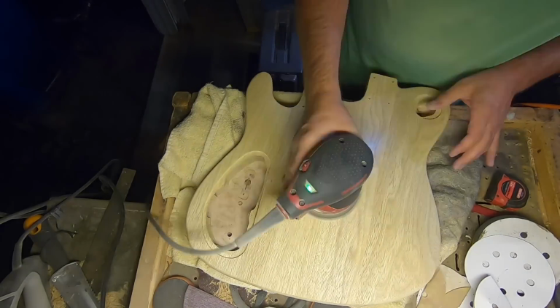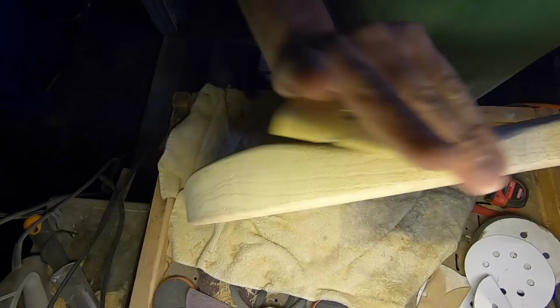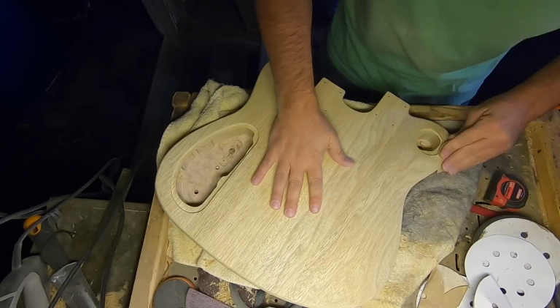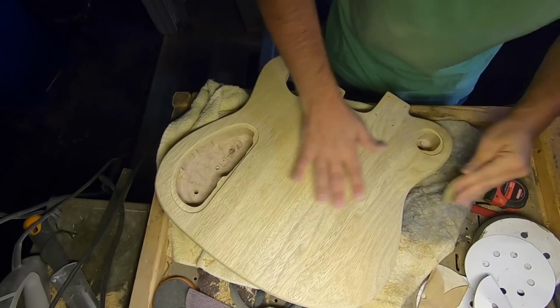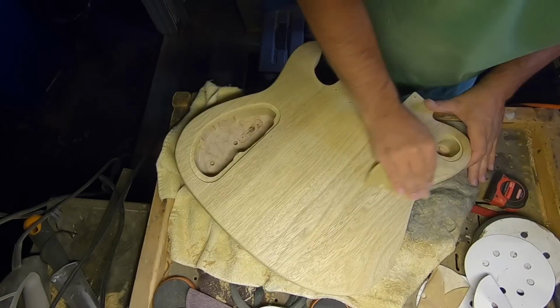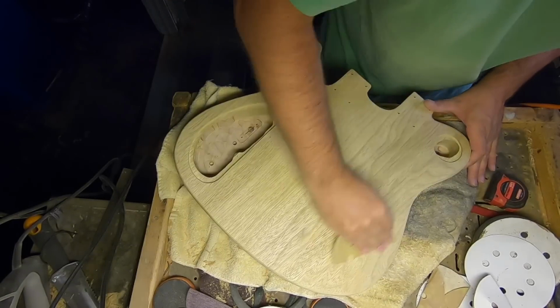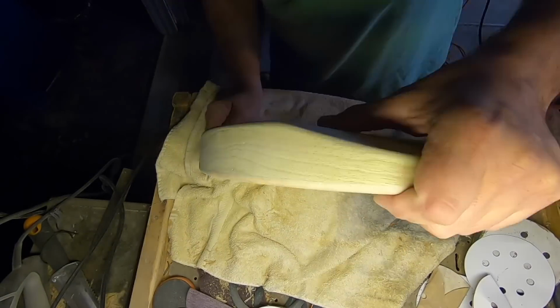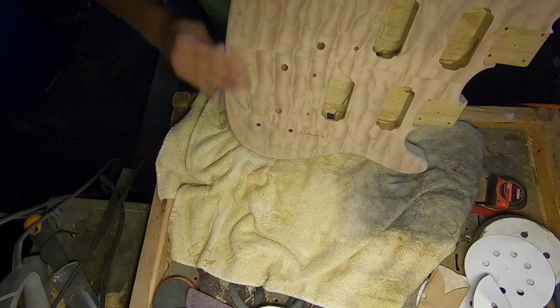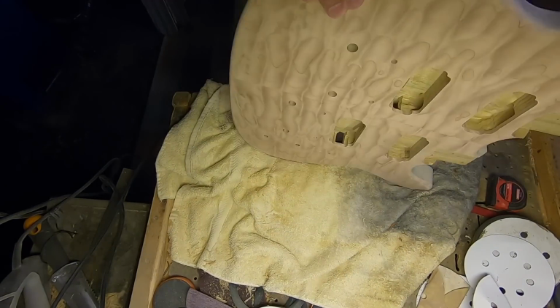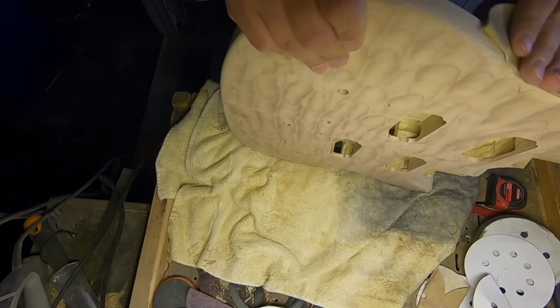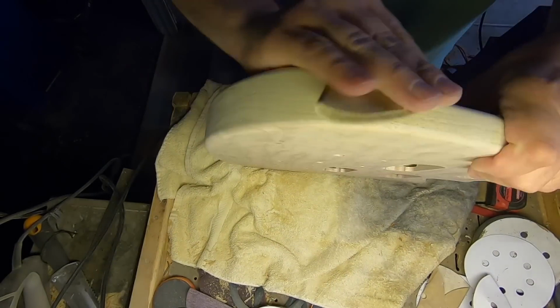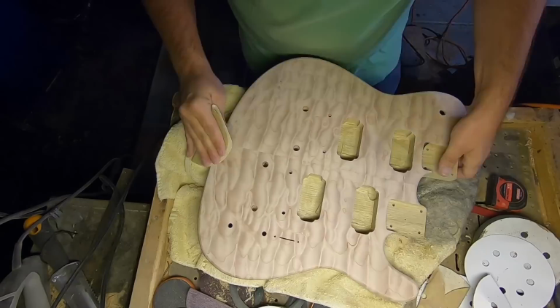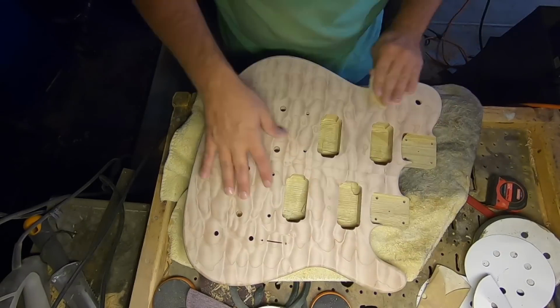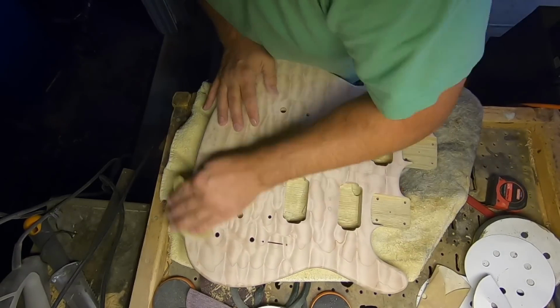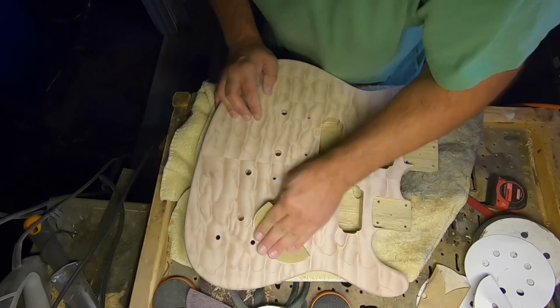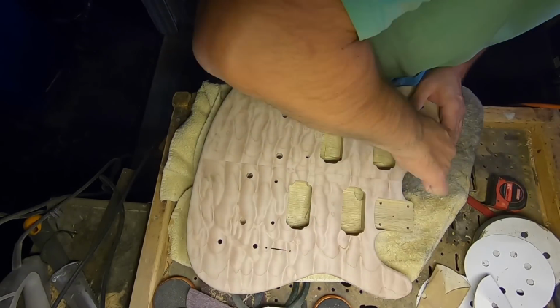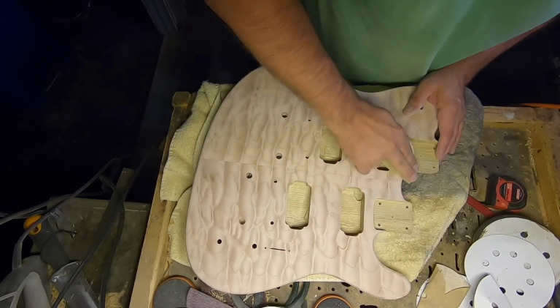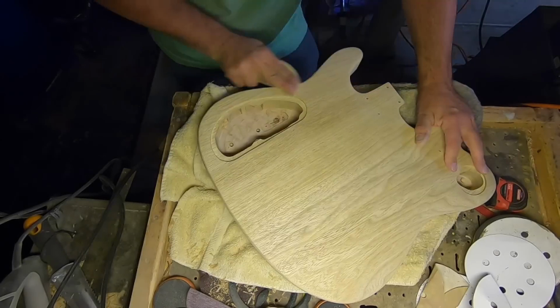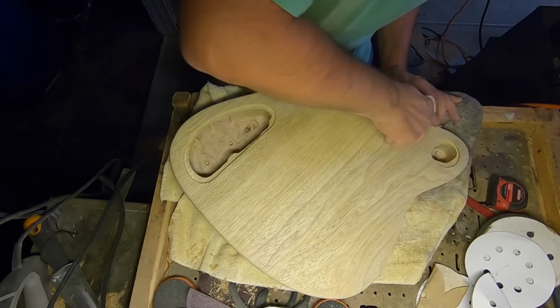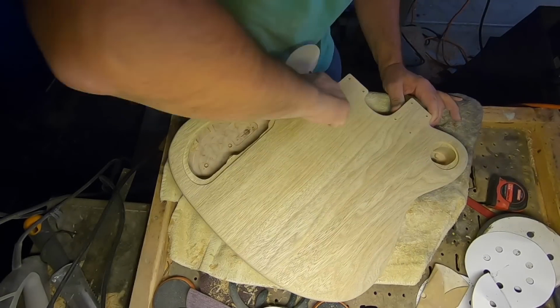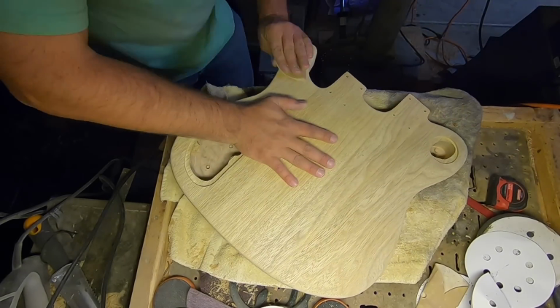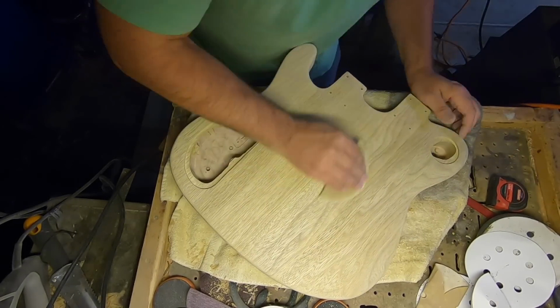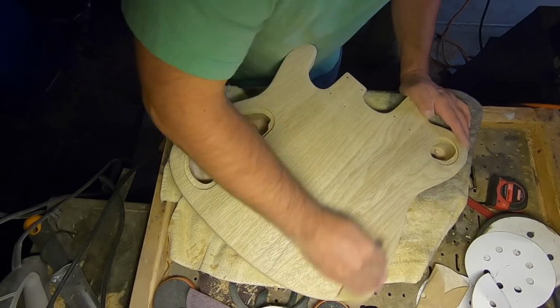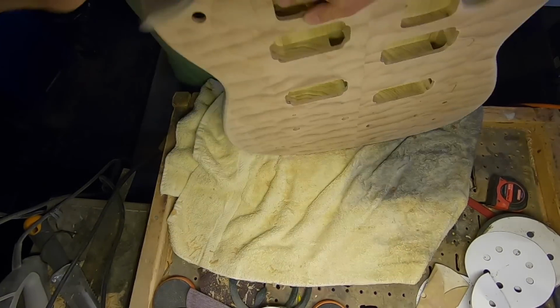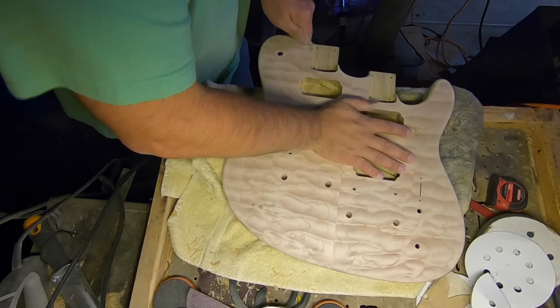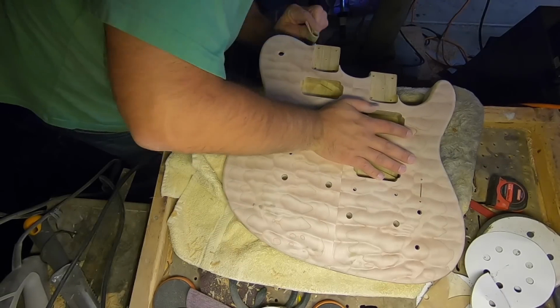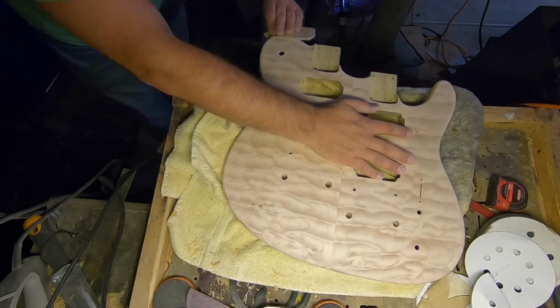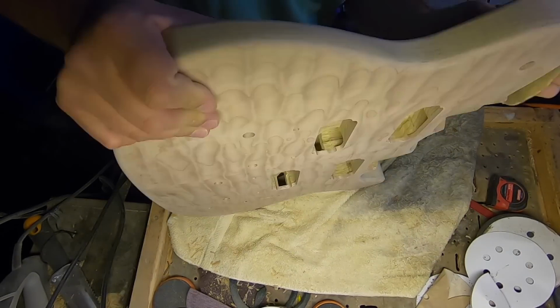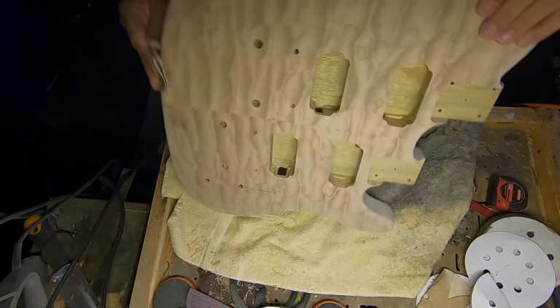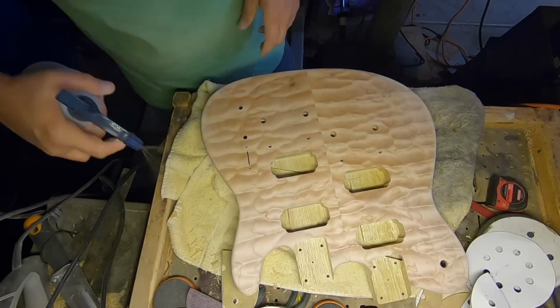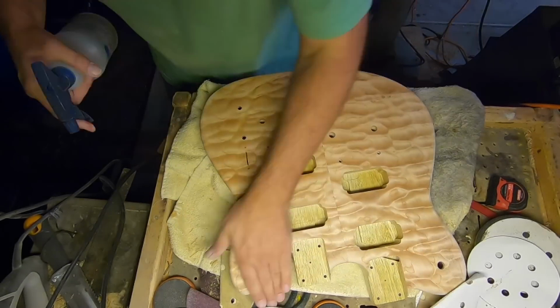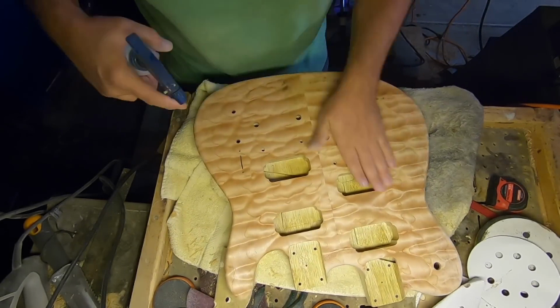I think I only show one grit here — no one wants to really watch that much sanding. I think it's worse than paint drying. Sometimes when you're drying paint it does cool things, but not so much with sanding. It's a lot of sanding.